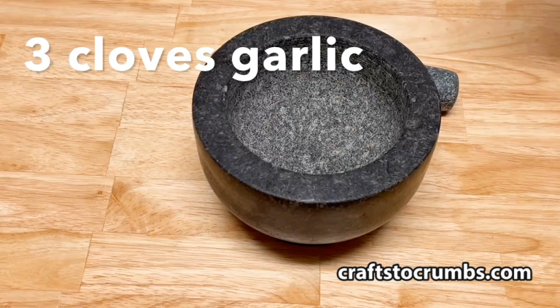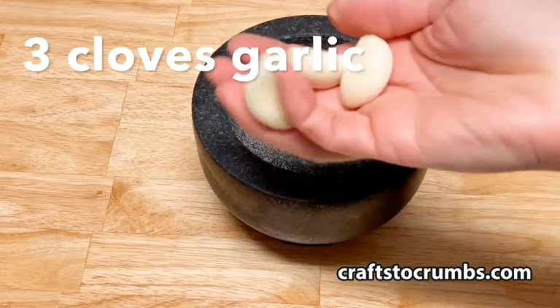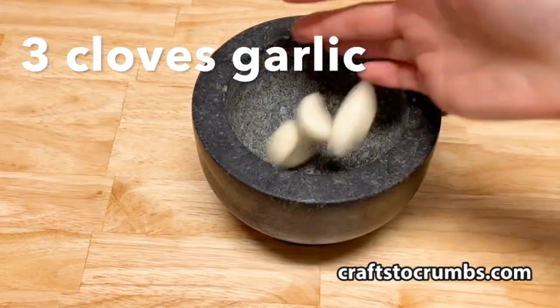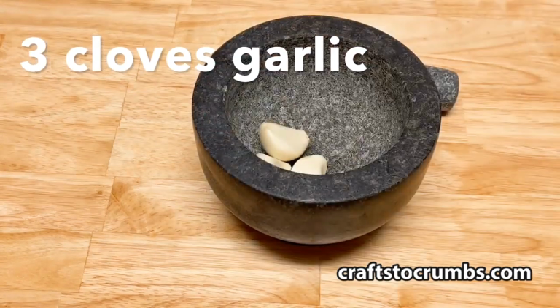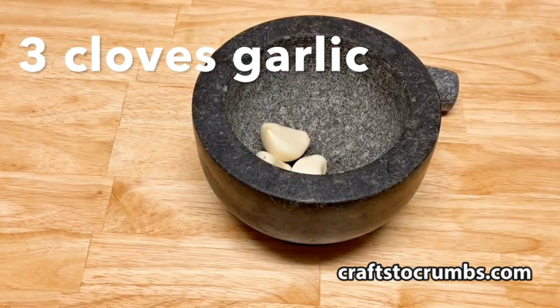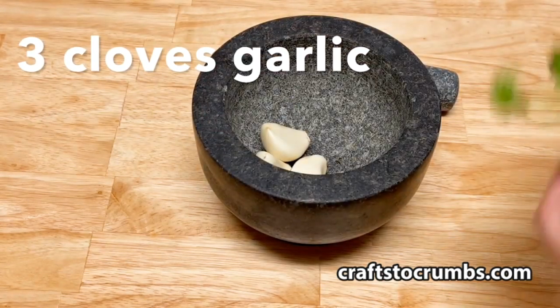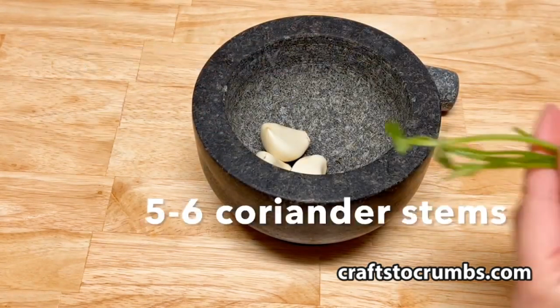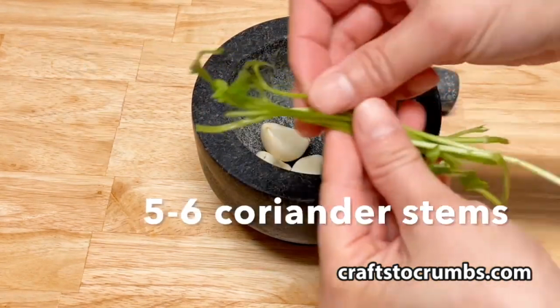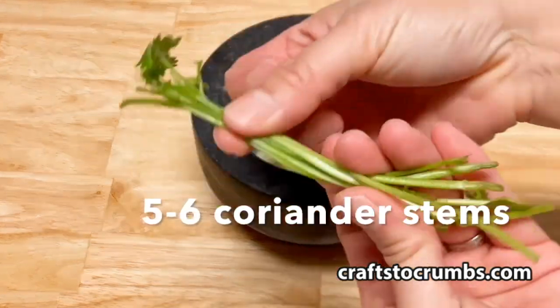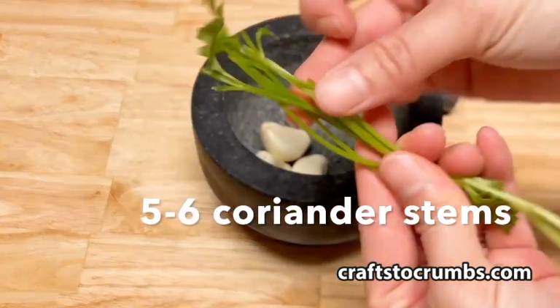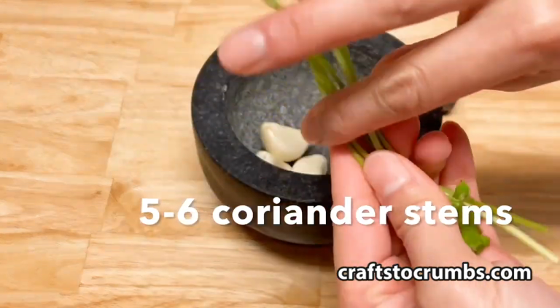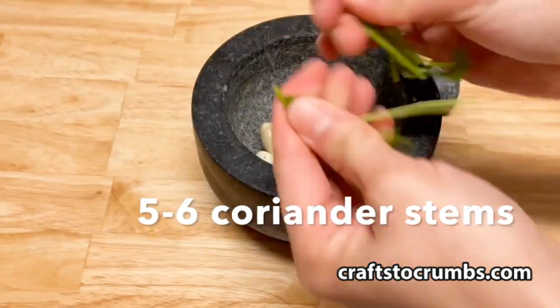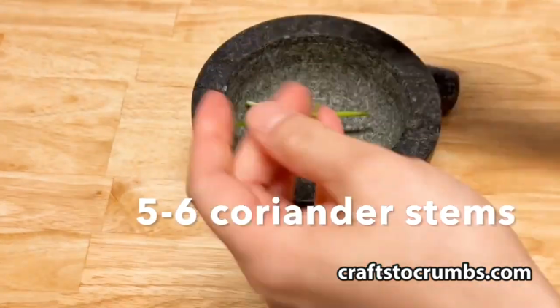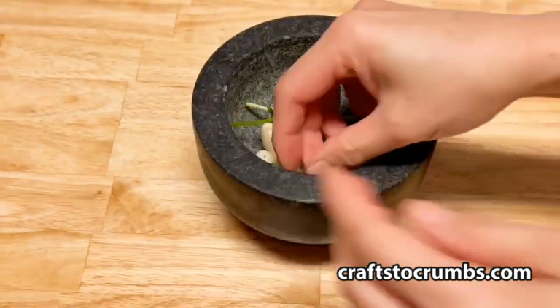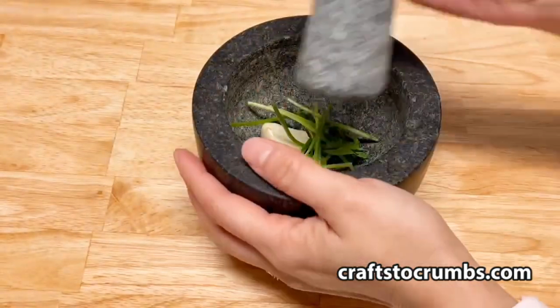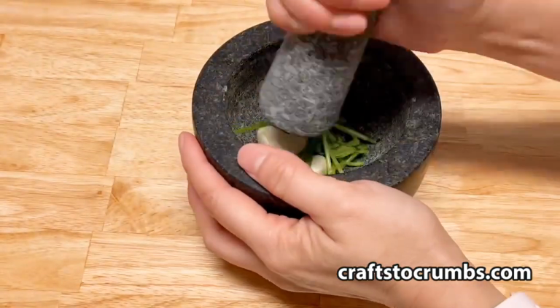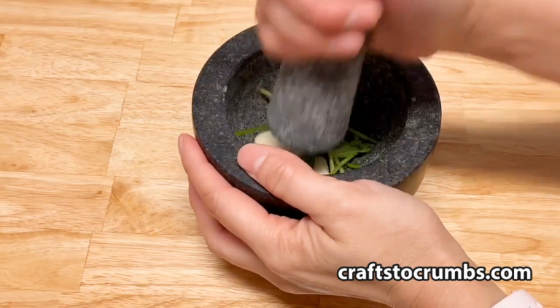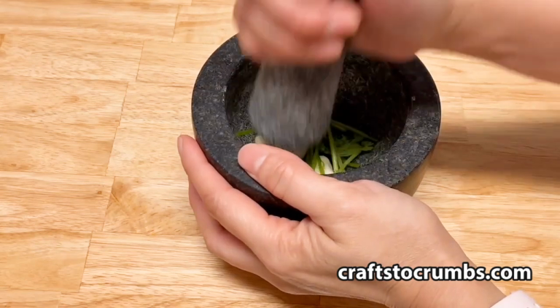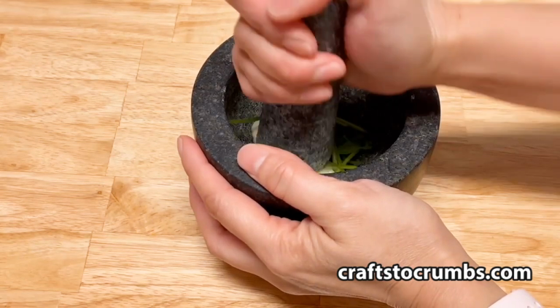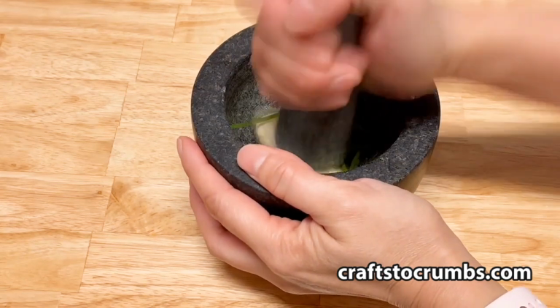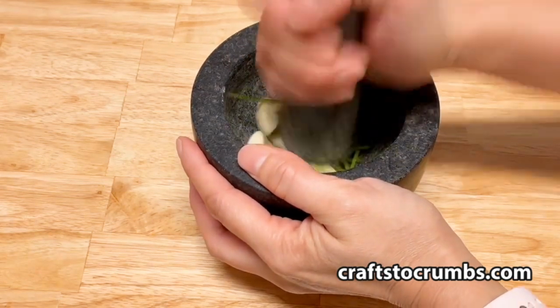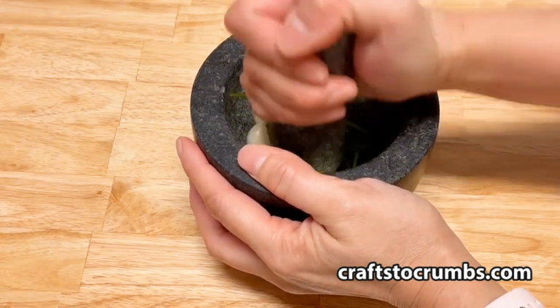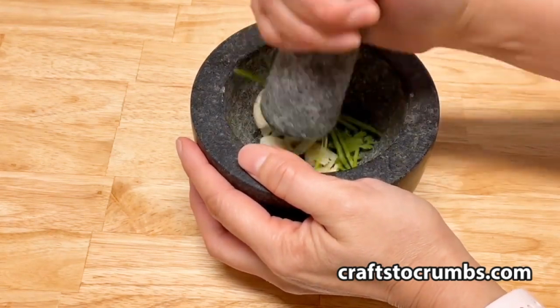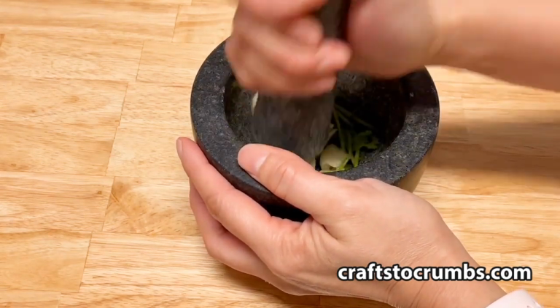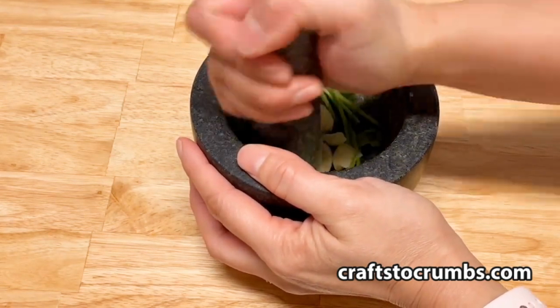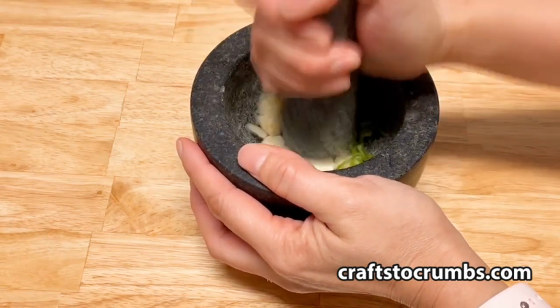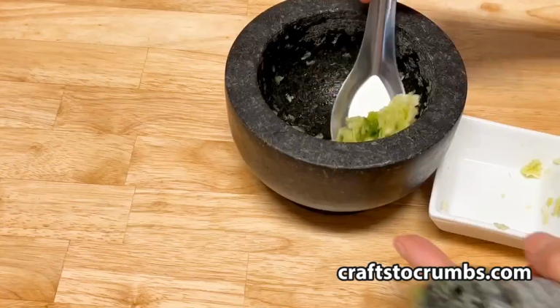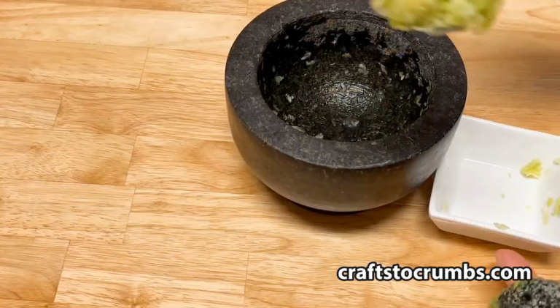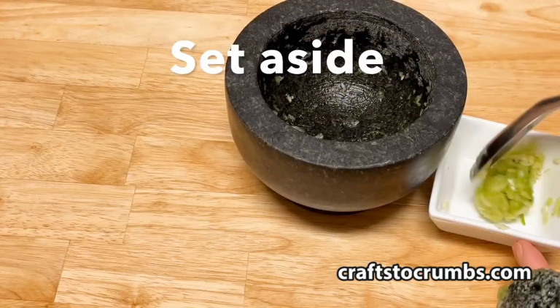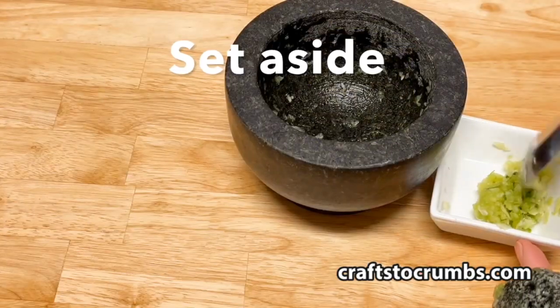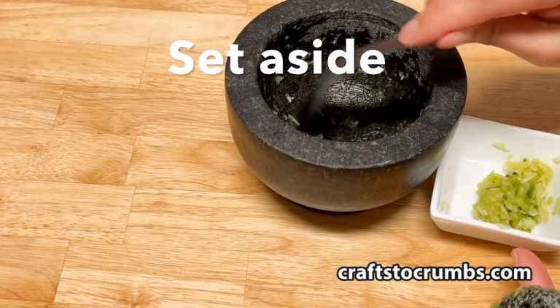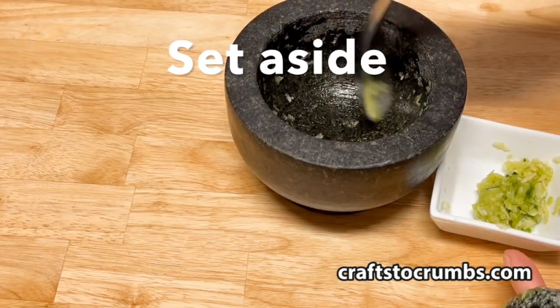While those are steeping, I'm going to work on my filling by pounding some garlic cloves with cilantro stems. We'll pound that to a paste and set it aside.